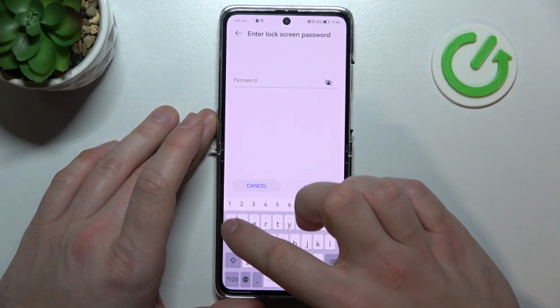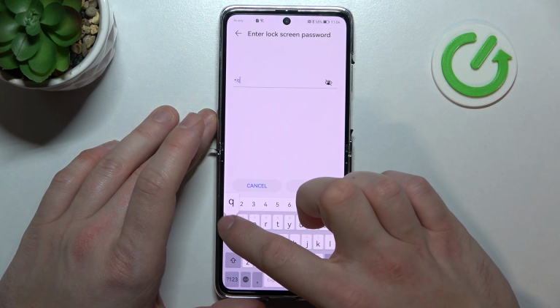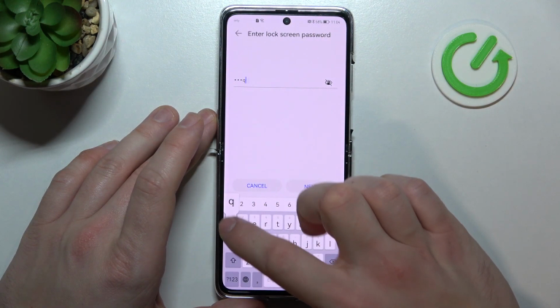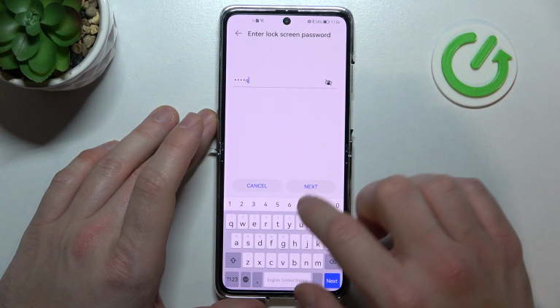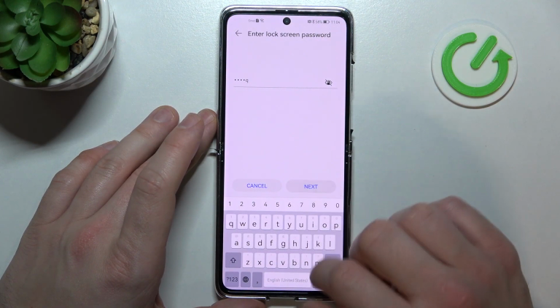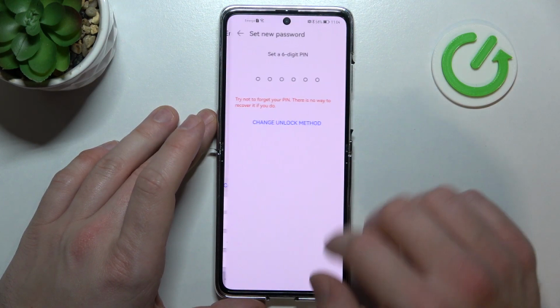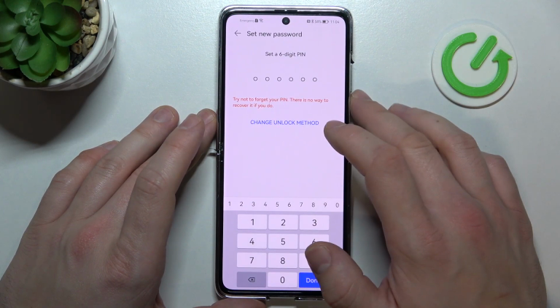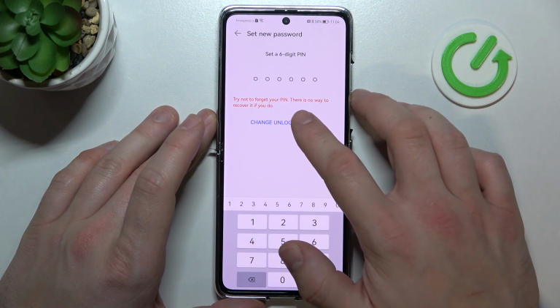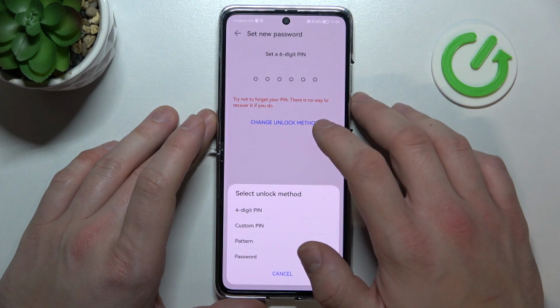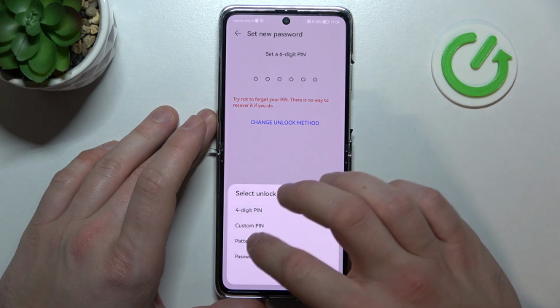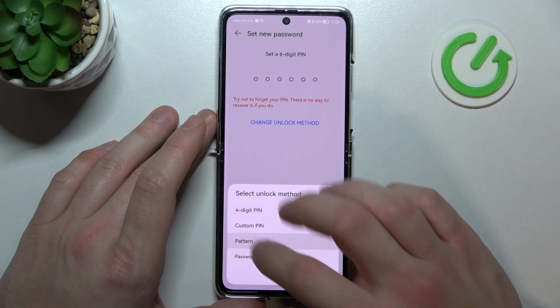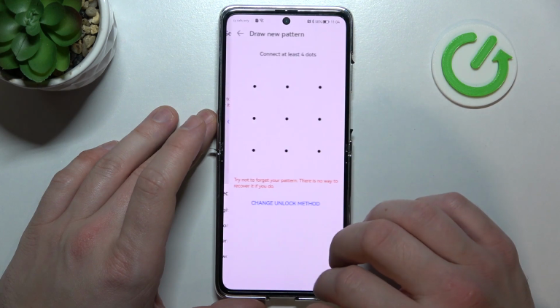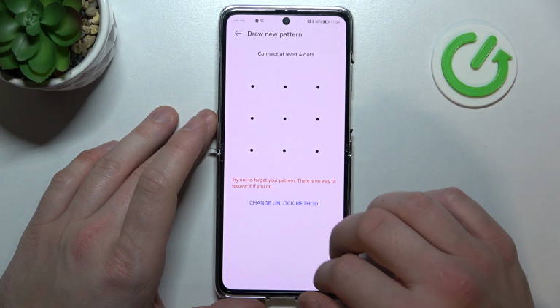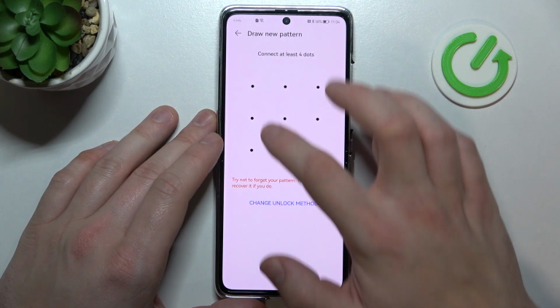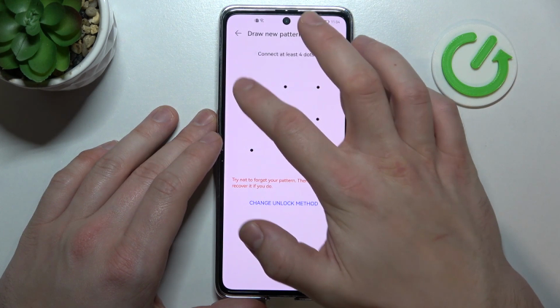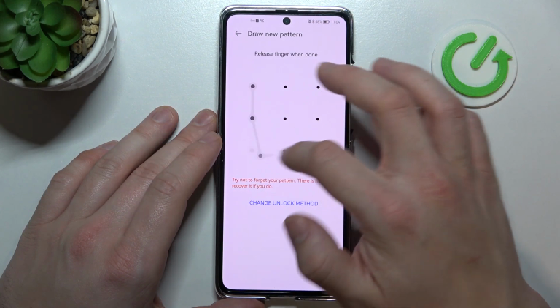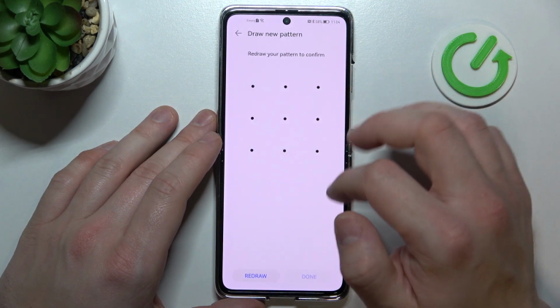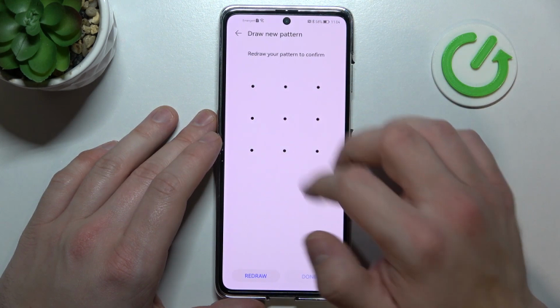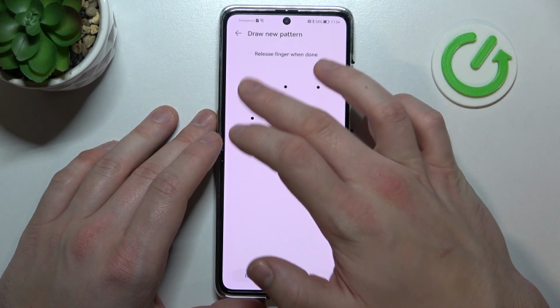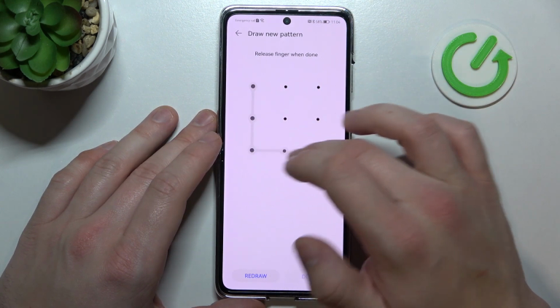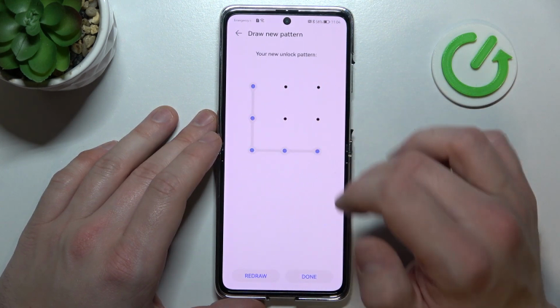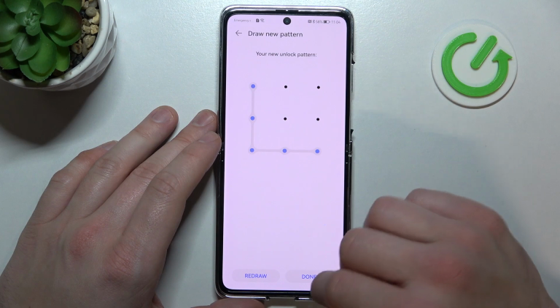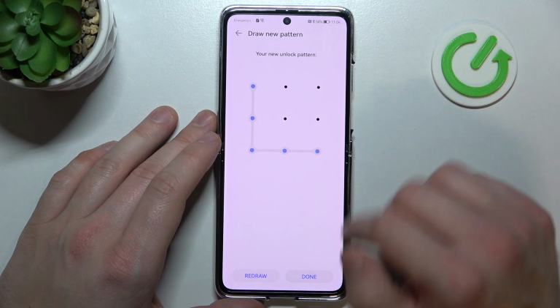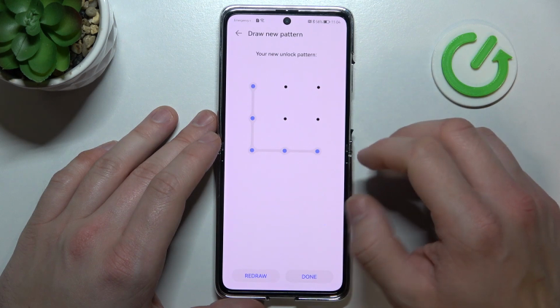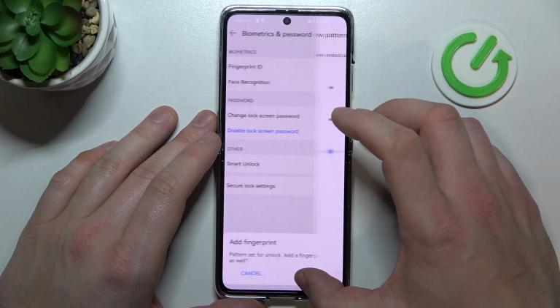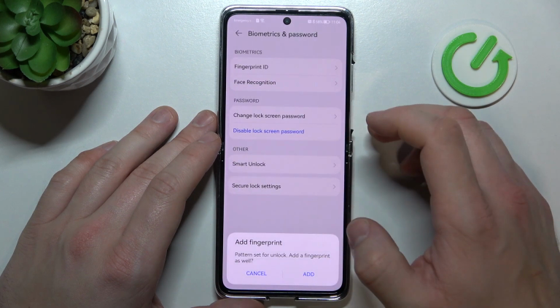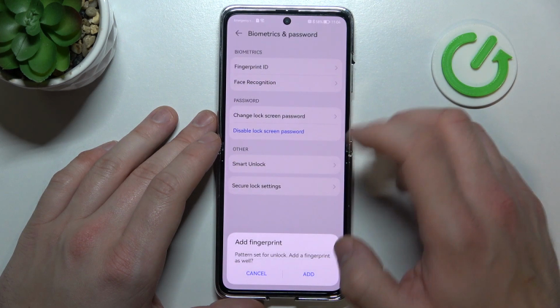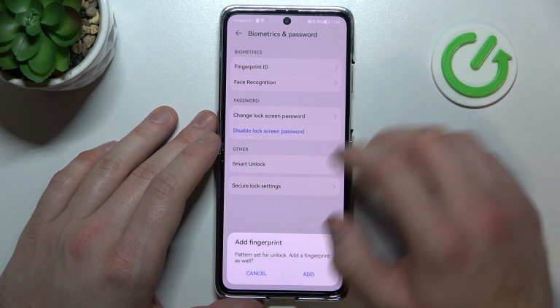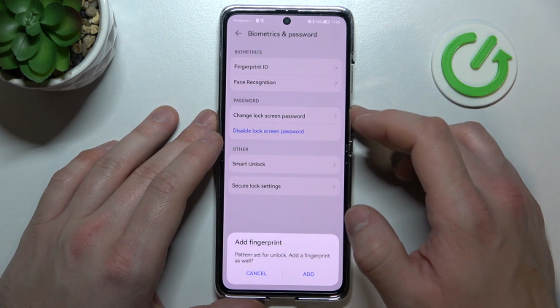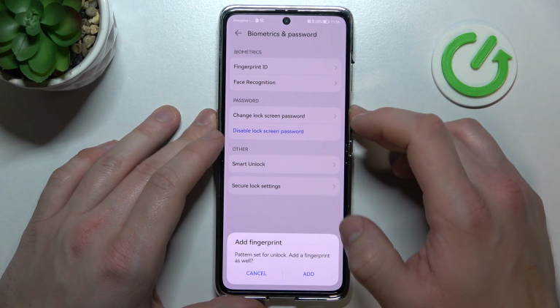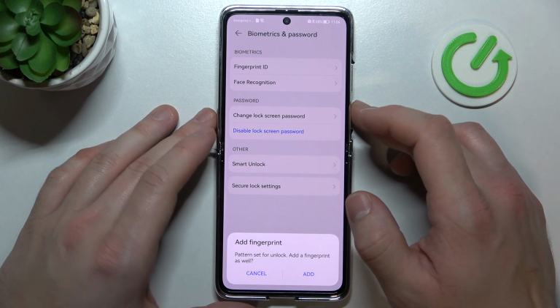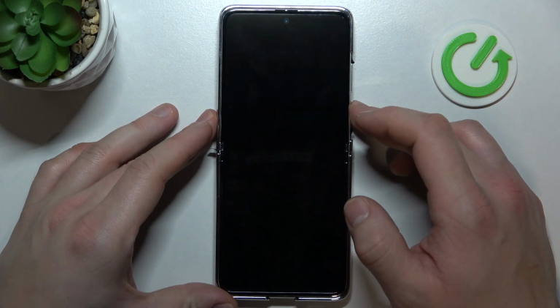And let's go to pattern. Also, let's use it to unlock the phone.